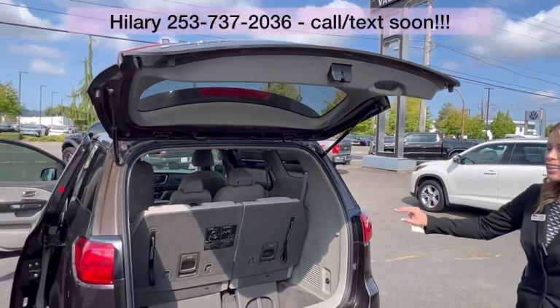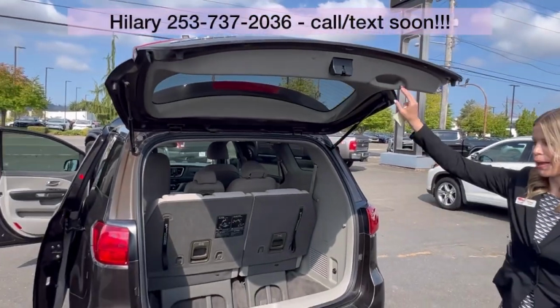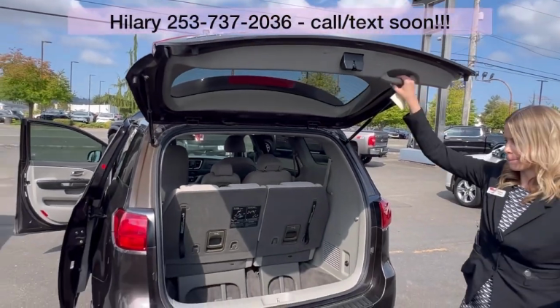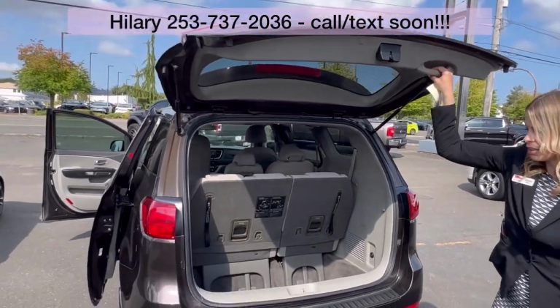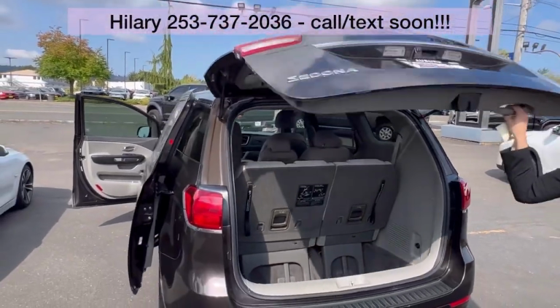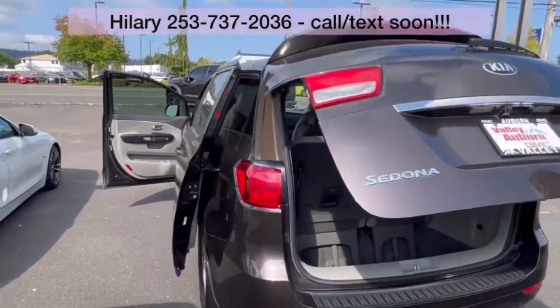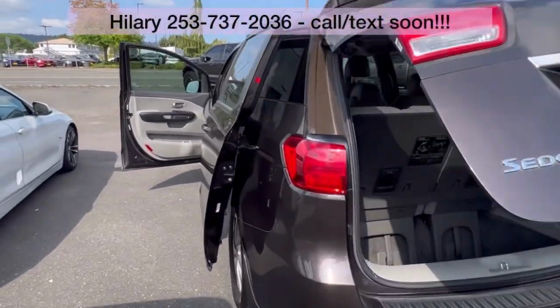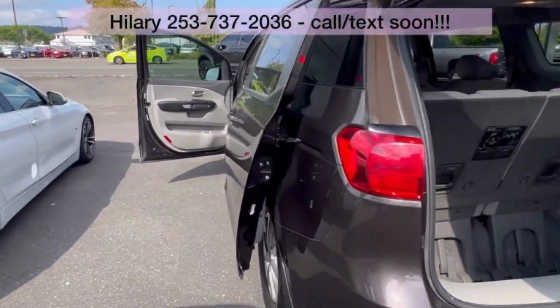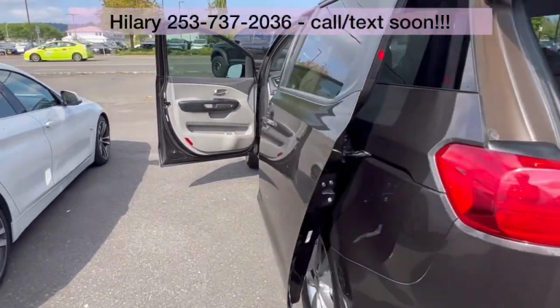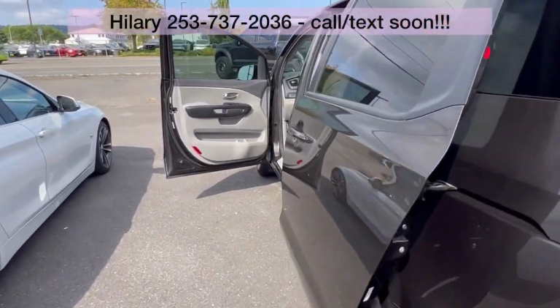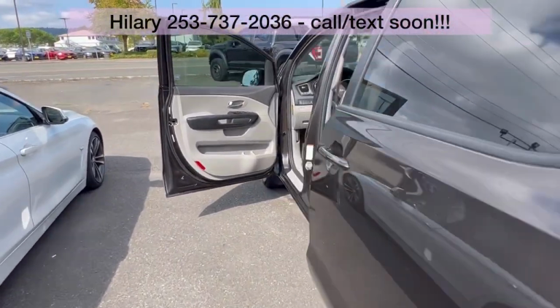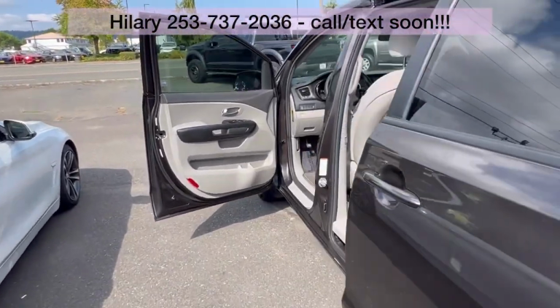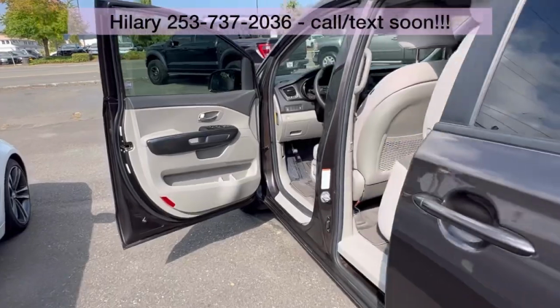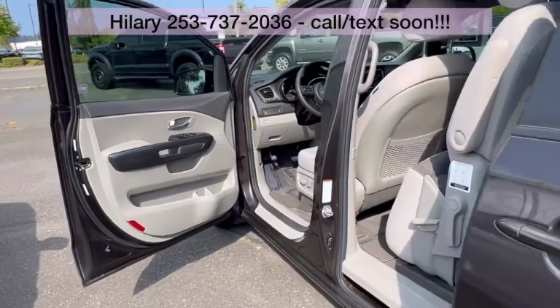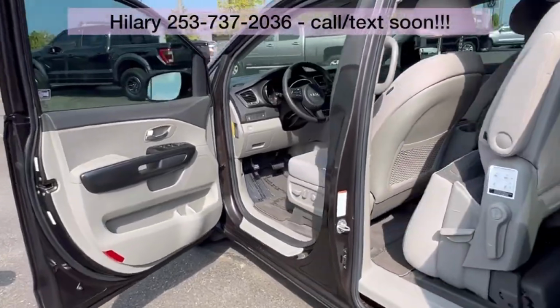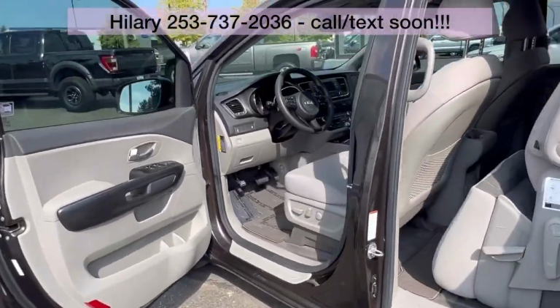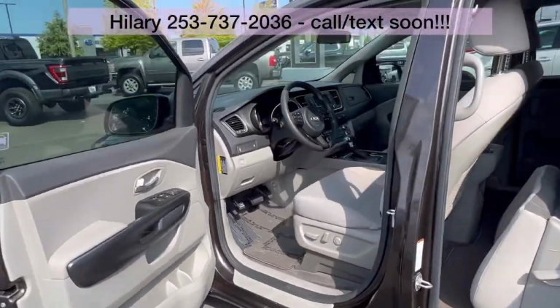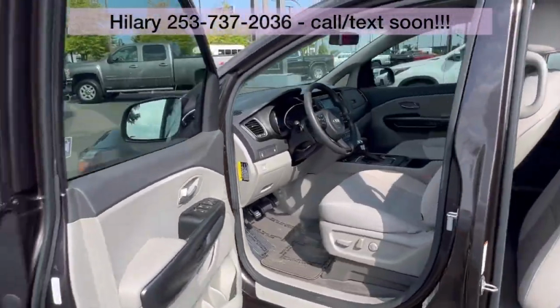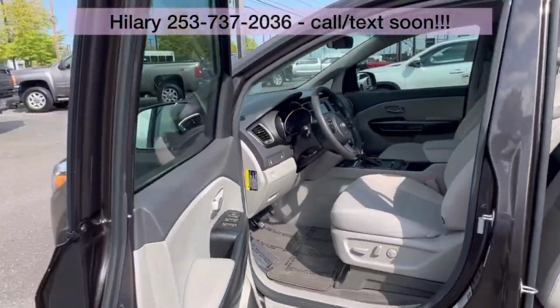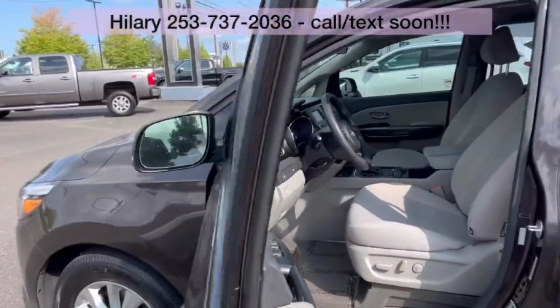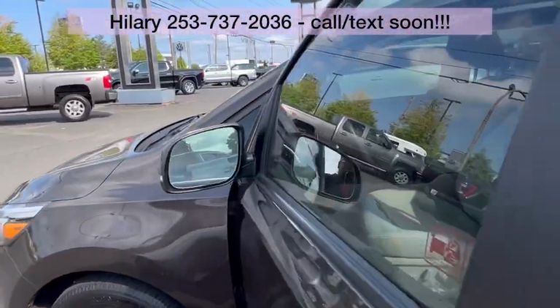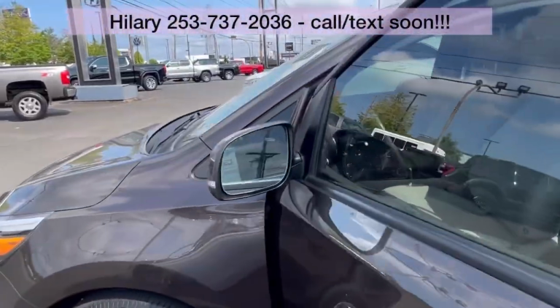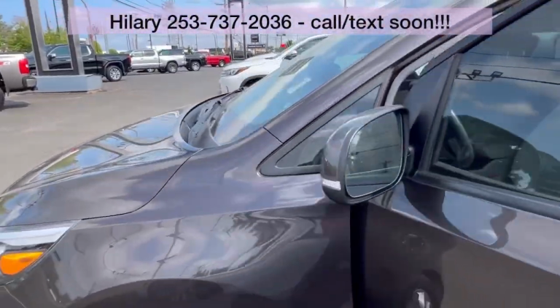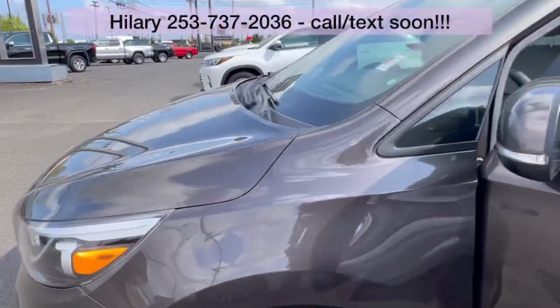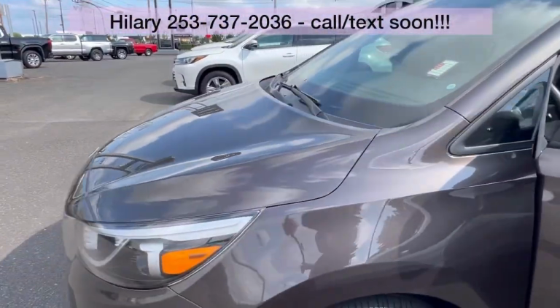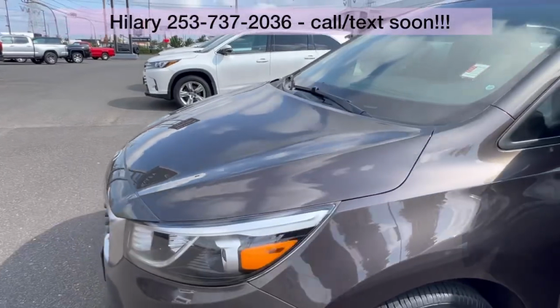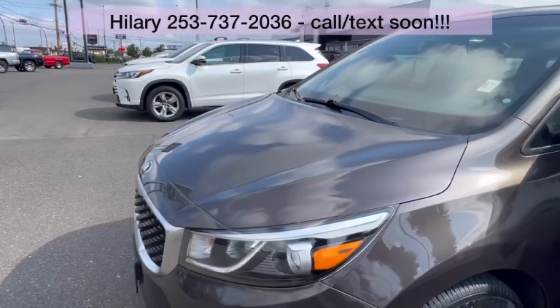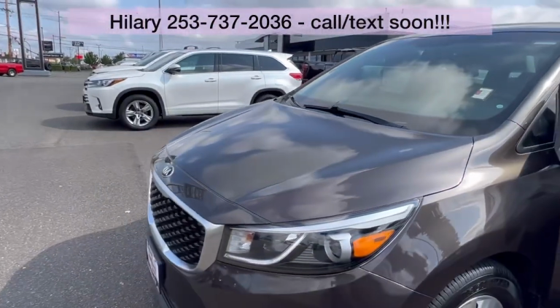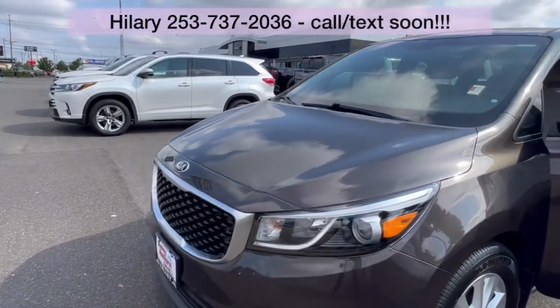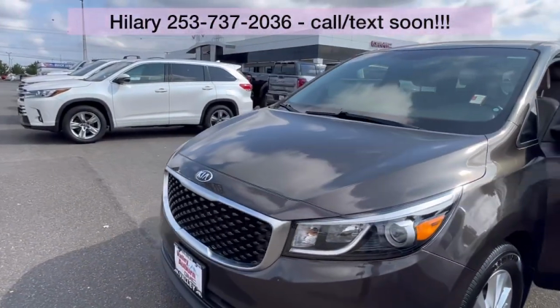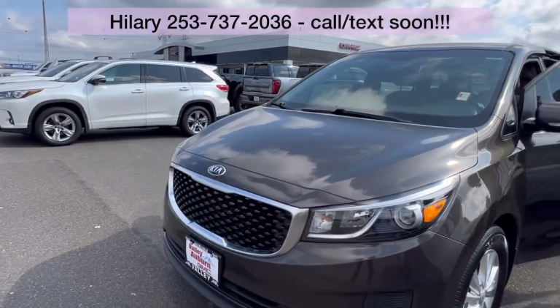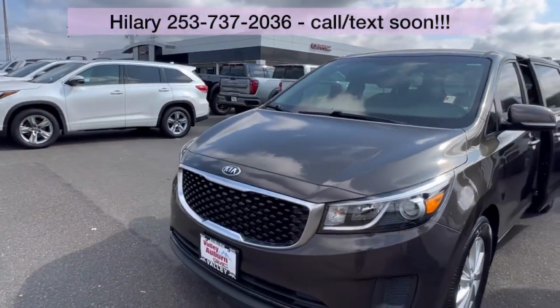It is priced at $15,999. That is a heck of a deal — a heck of a deal for the condition and the miles. Oh my goodness, you get a lot of car for this price.